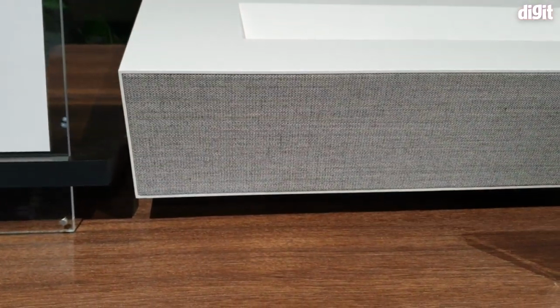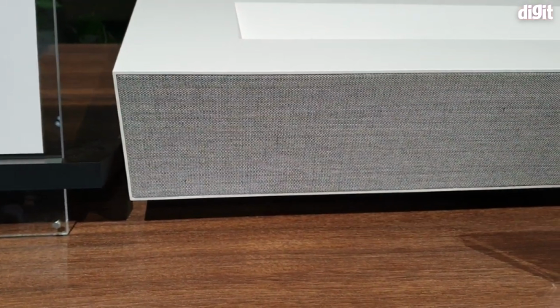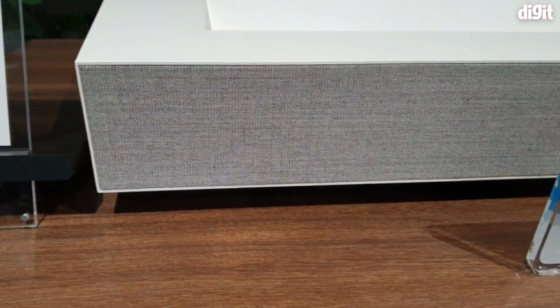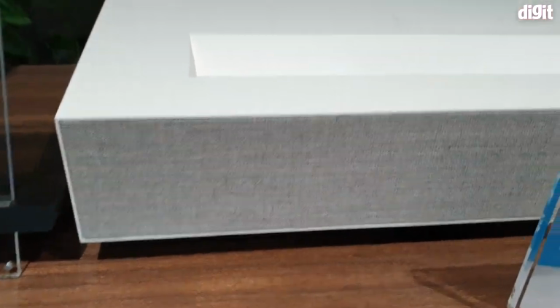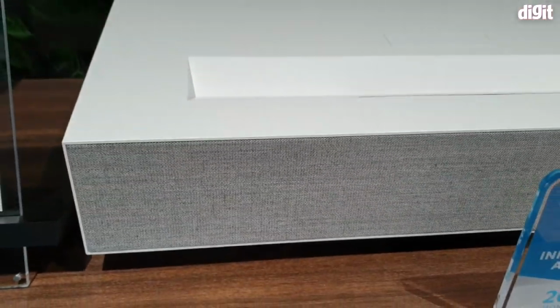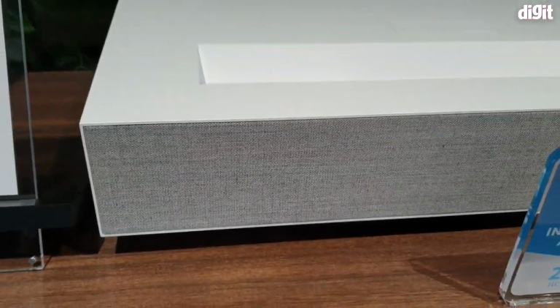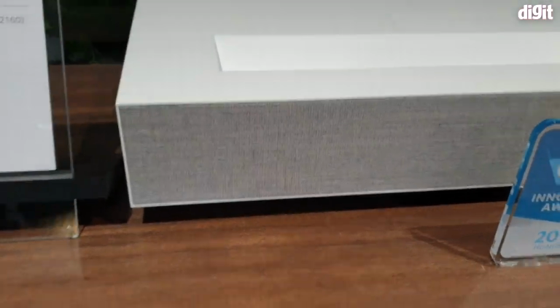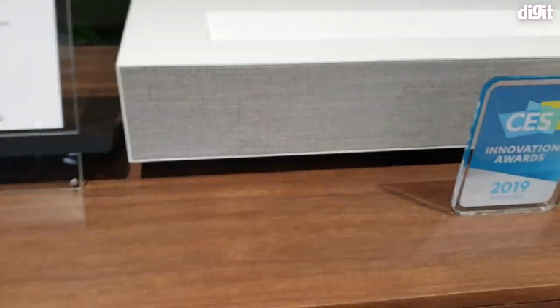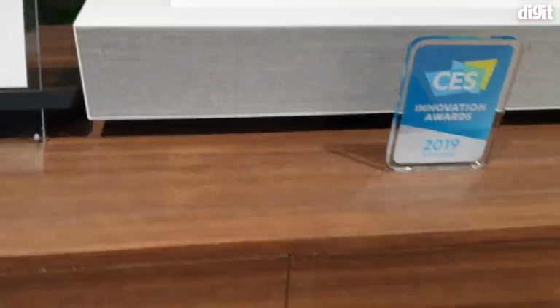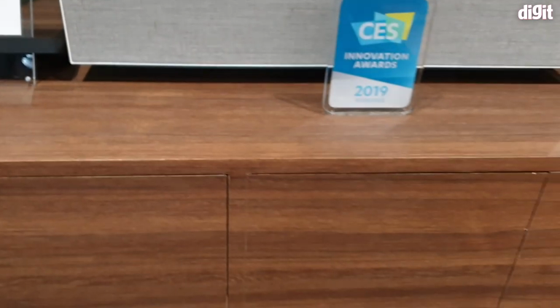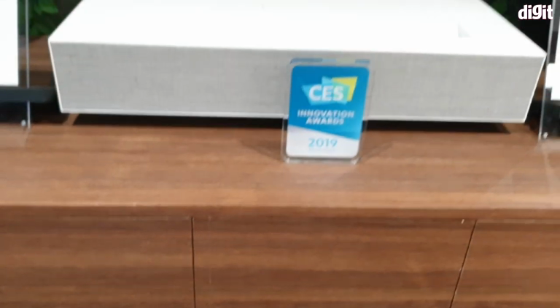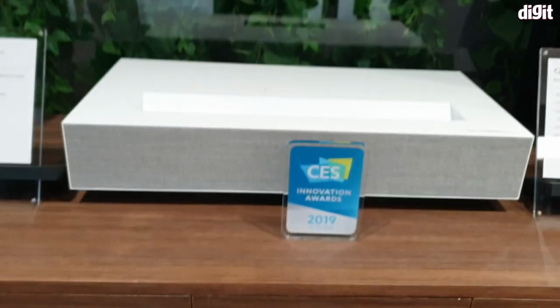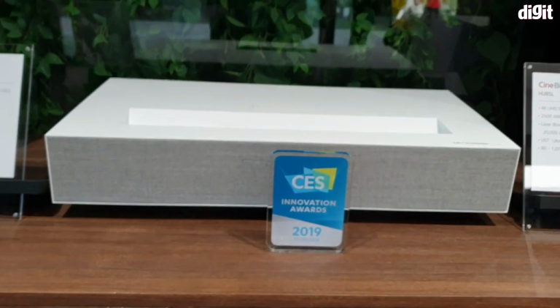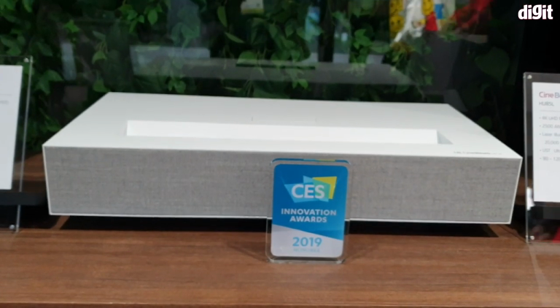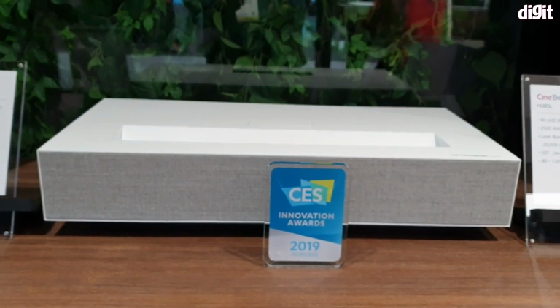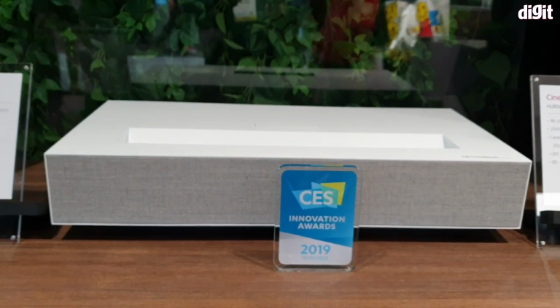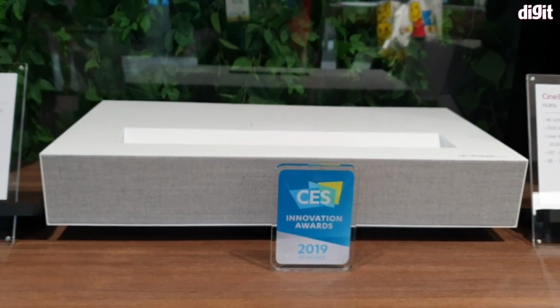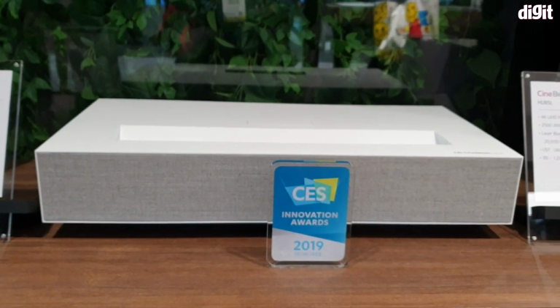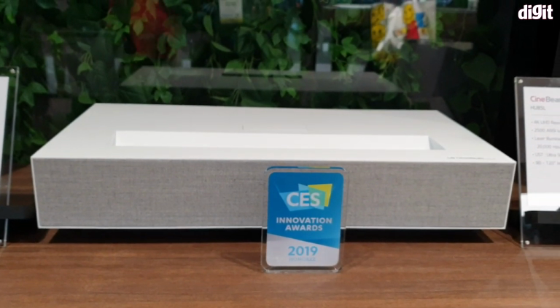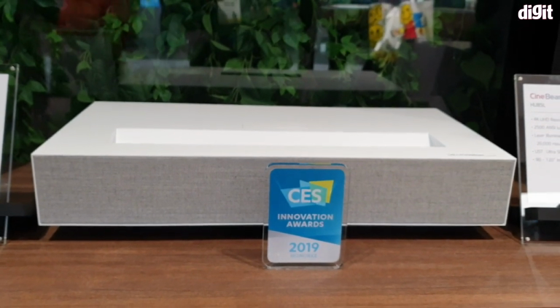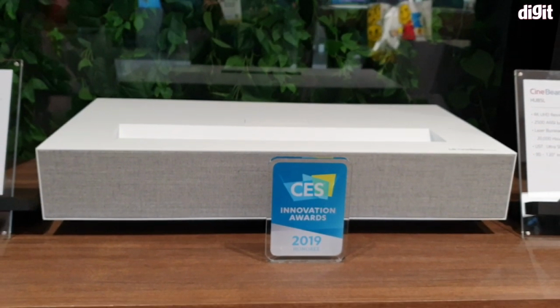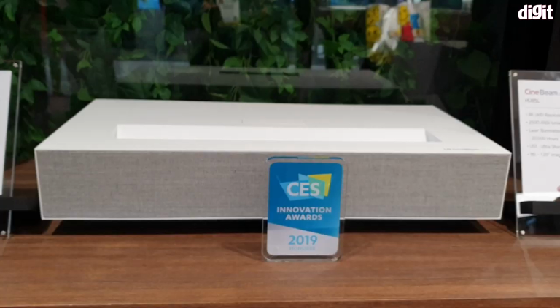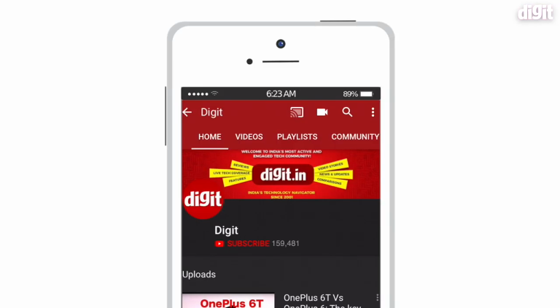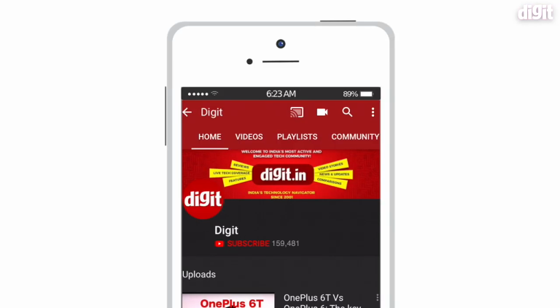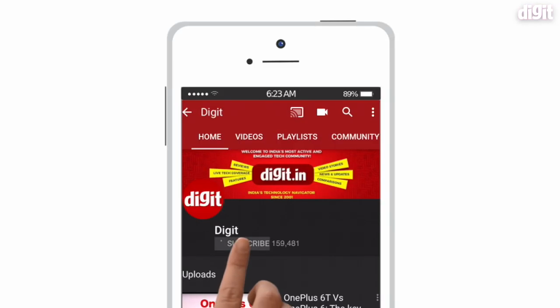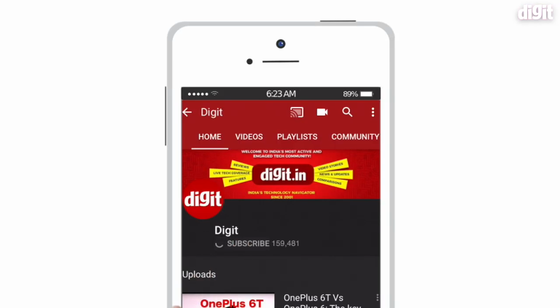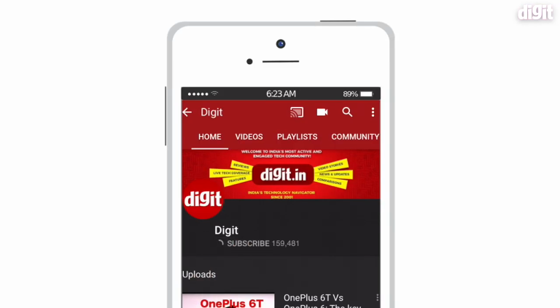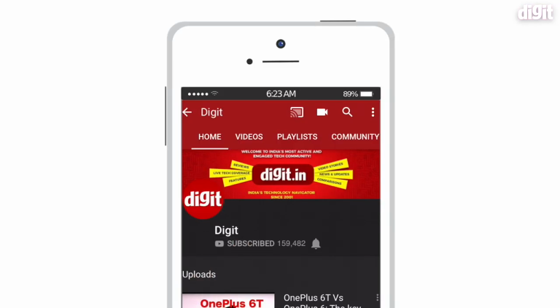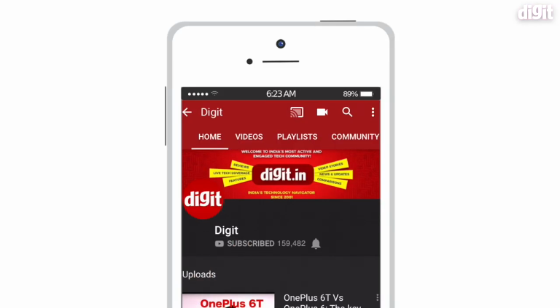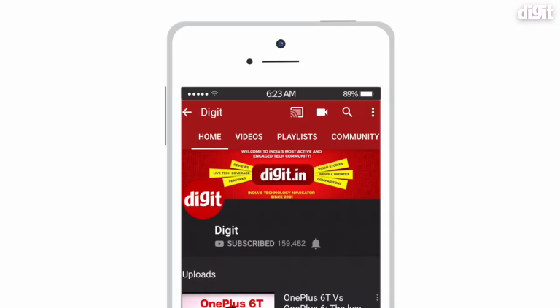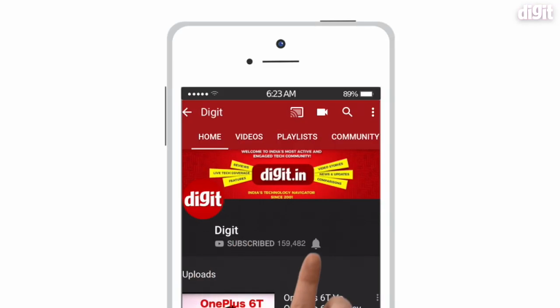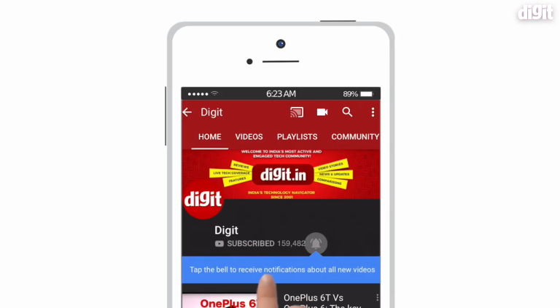So that's a quick look at LG's Cinema Beam laser 4K projector. It's a short throw projector and should be available in the market sometime later this year. Thanks for watching, and if you liked it, make sure to hit the like and subscribe button.